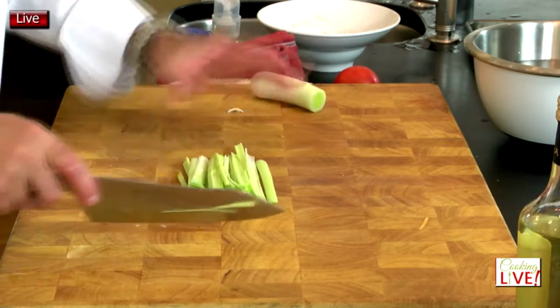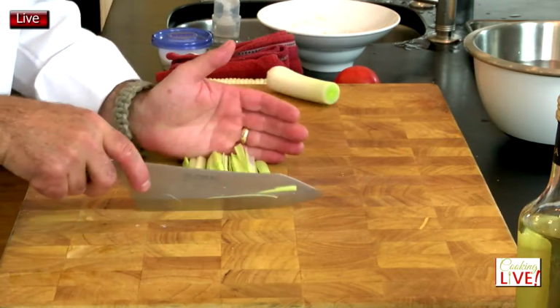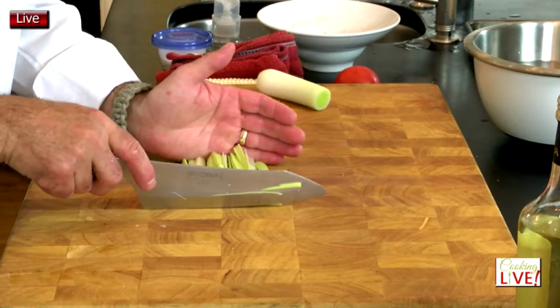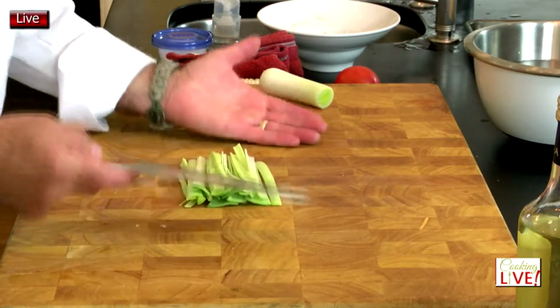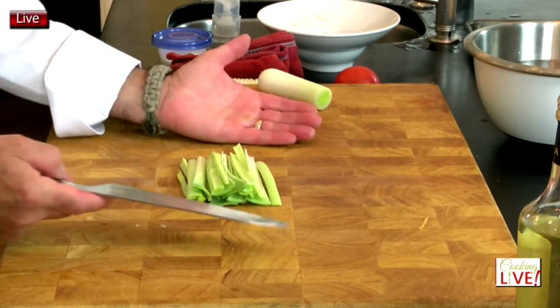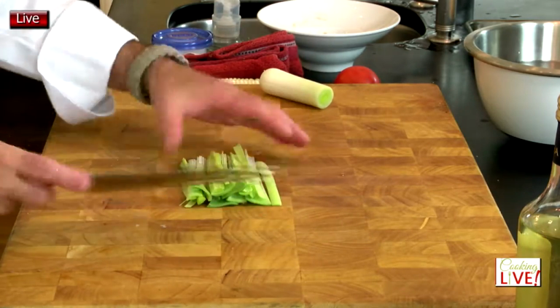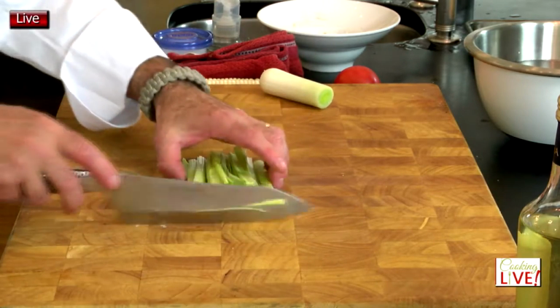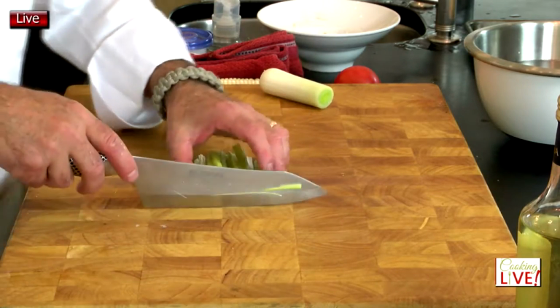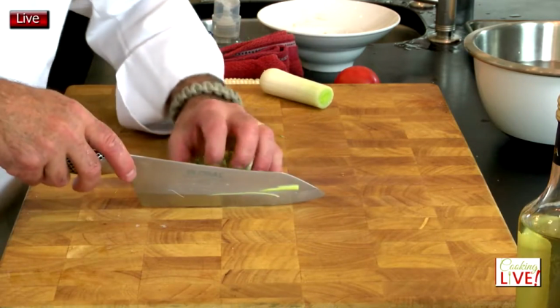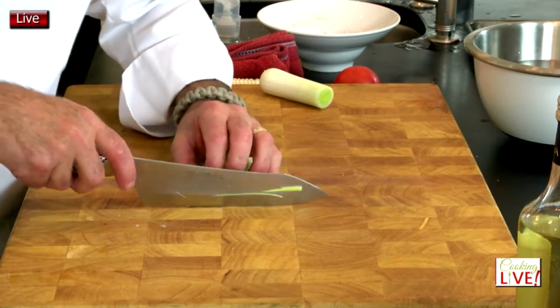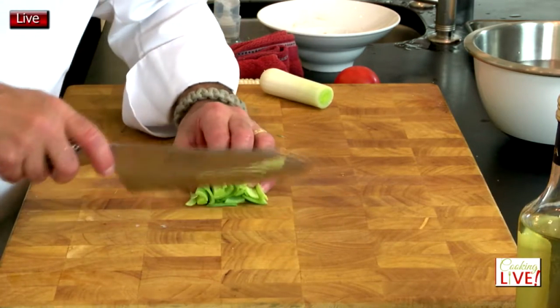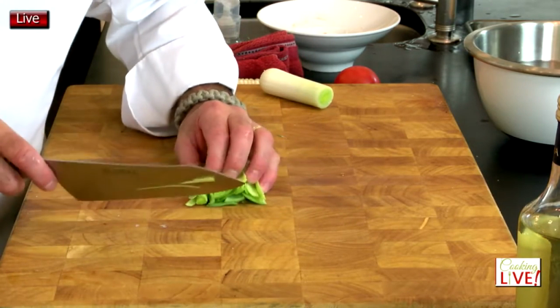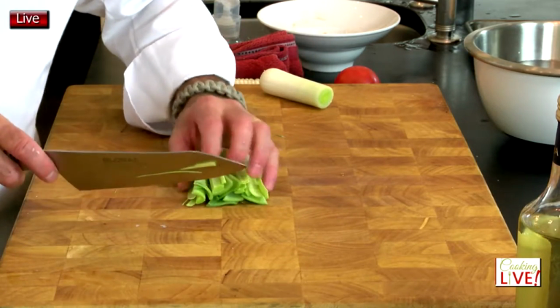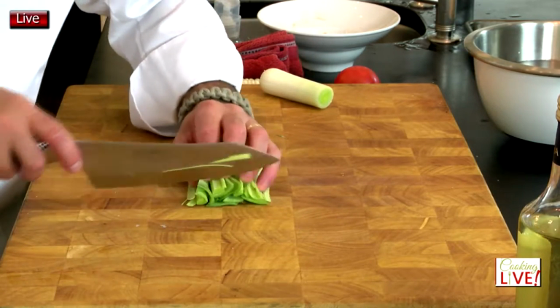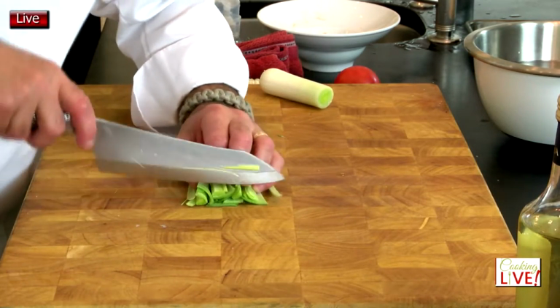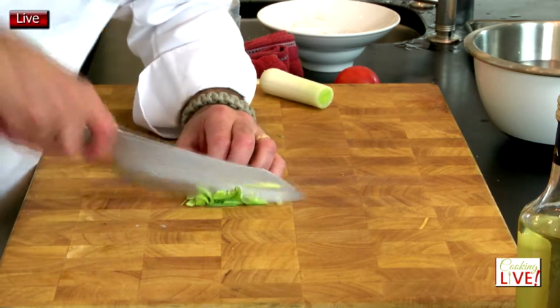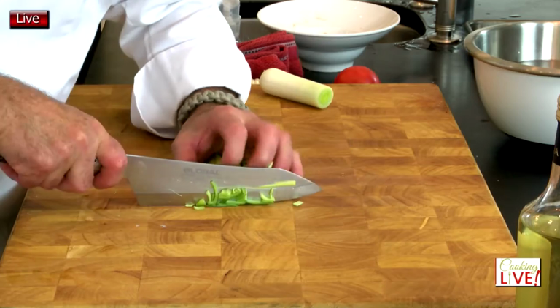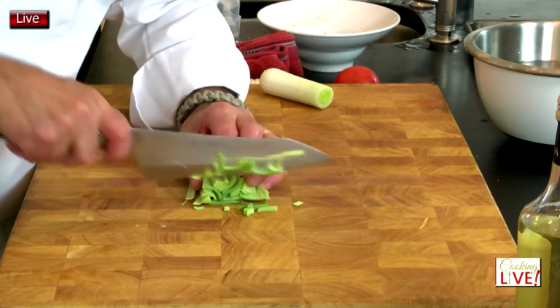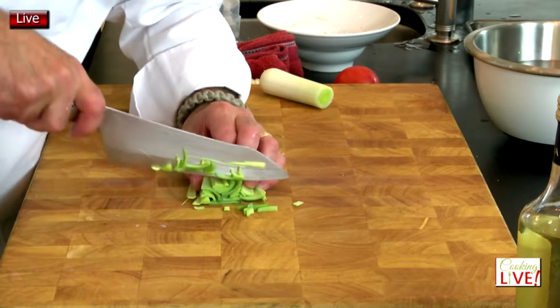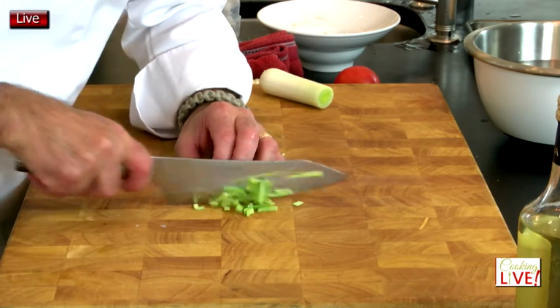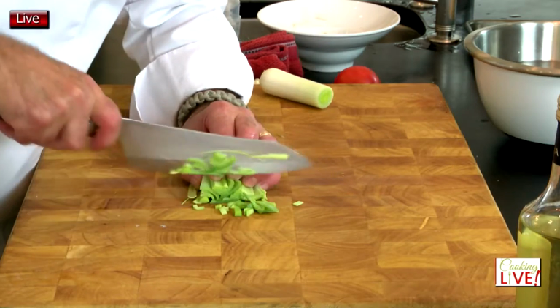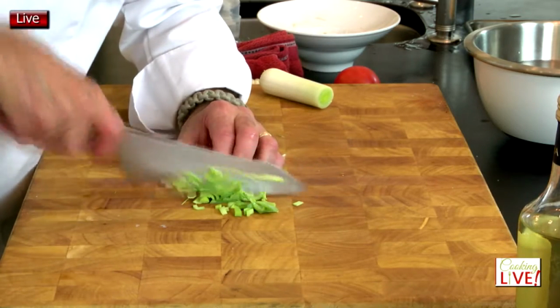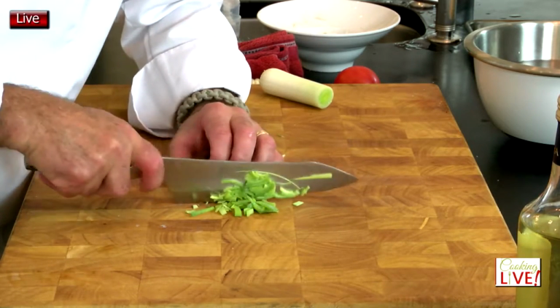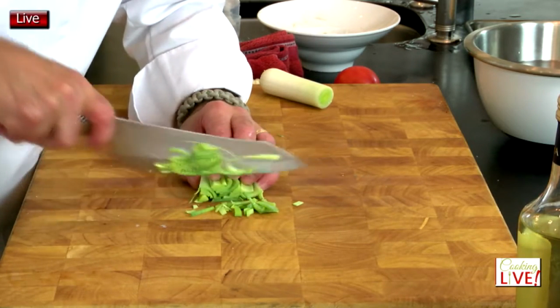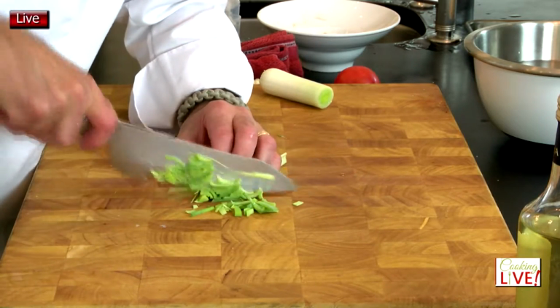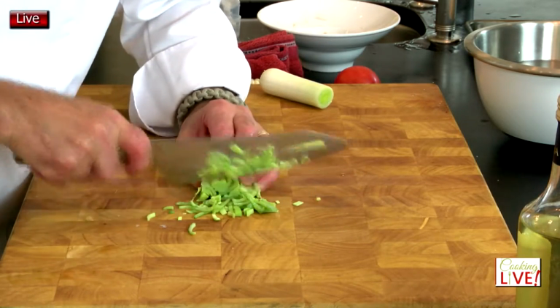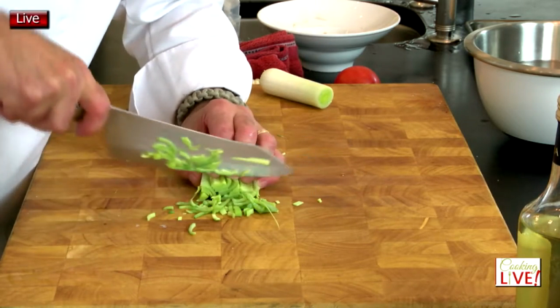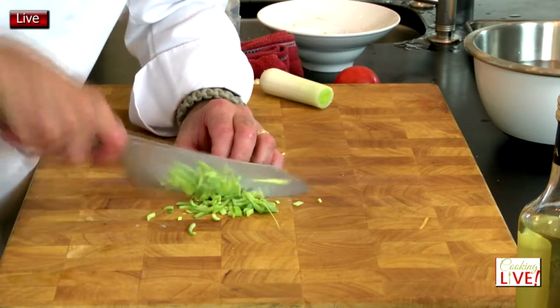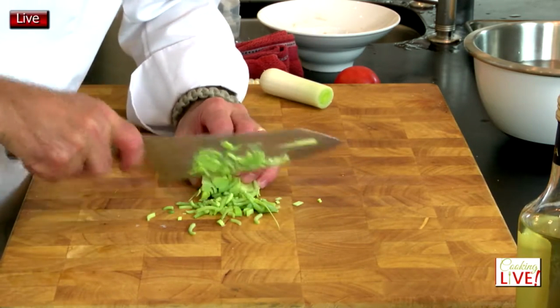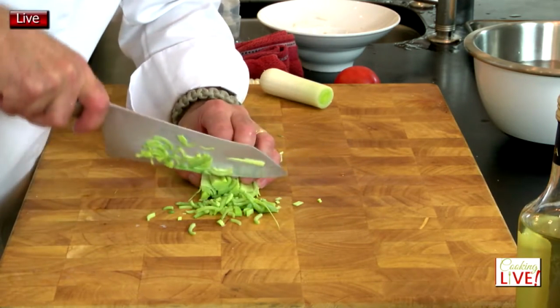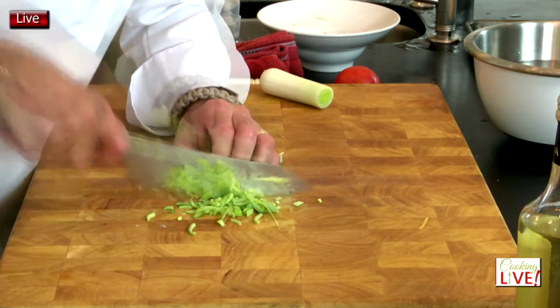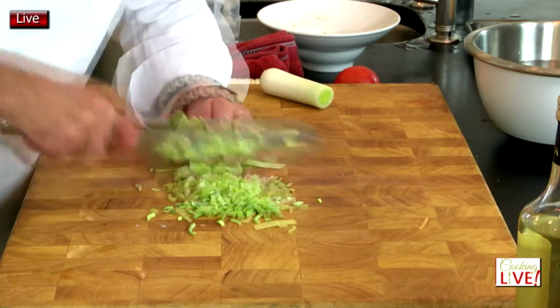Now what we're going to do is line them up like this, then grab it together with your hand and just slice it — take your time. I'm not going to go fast here. I want everyone to do a good job.